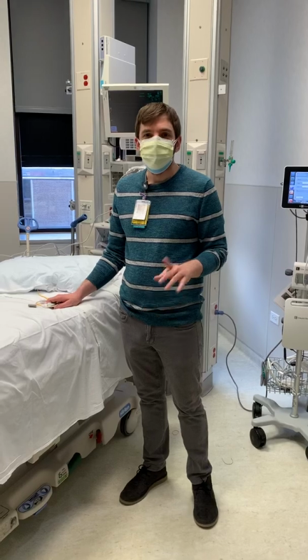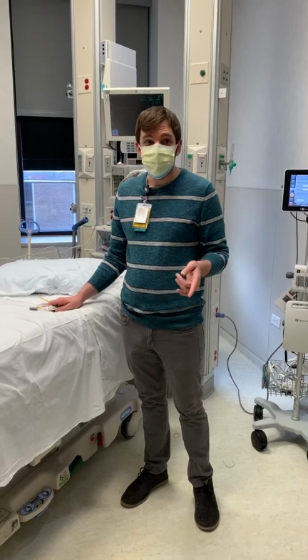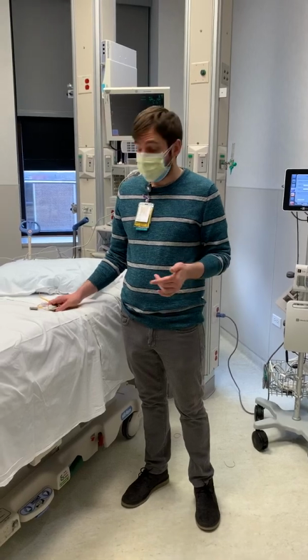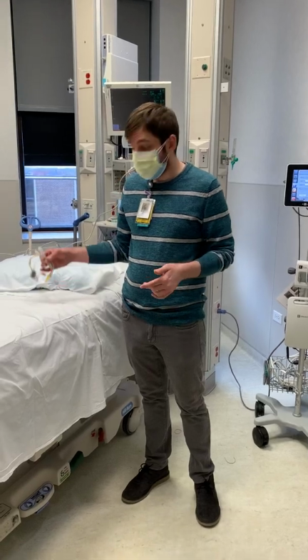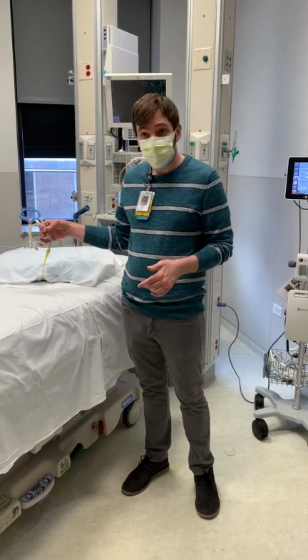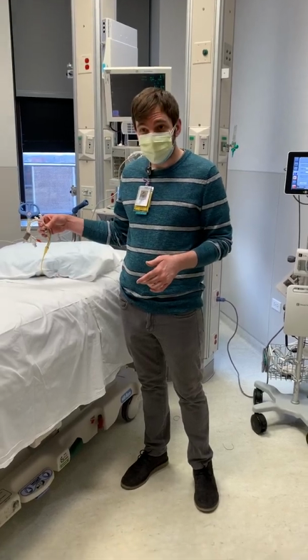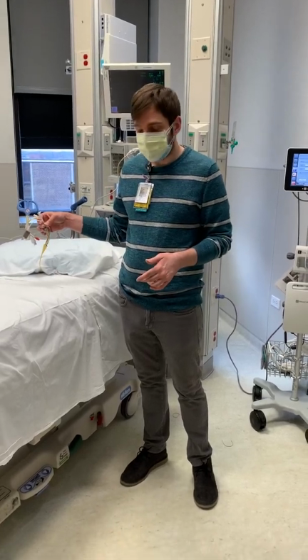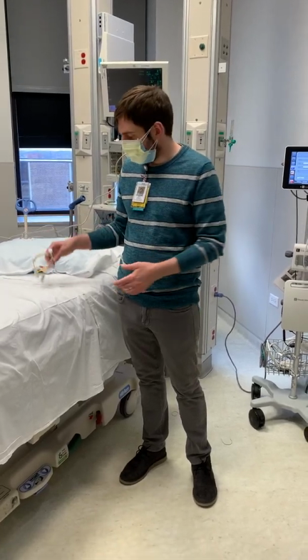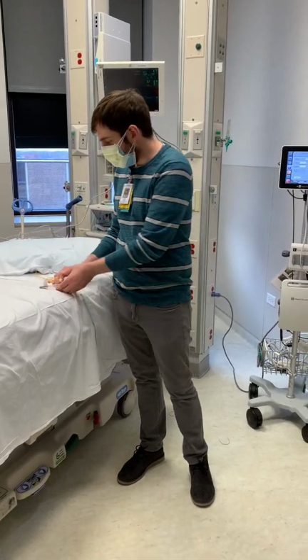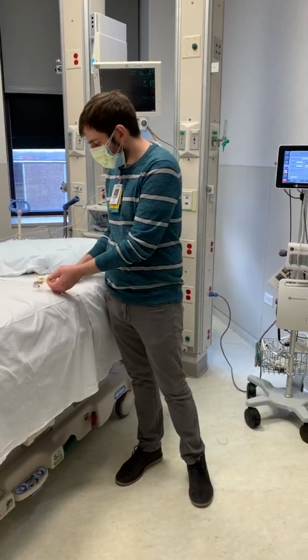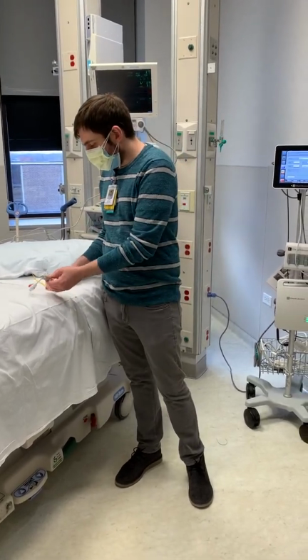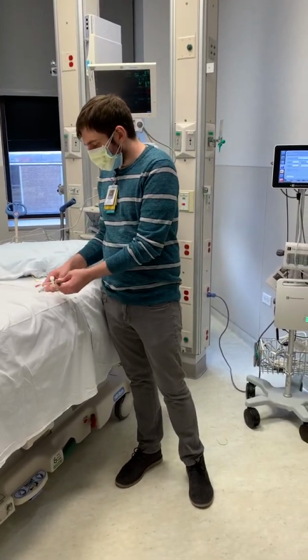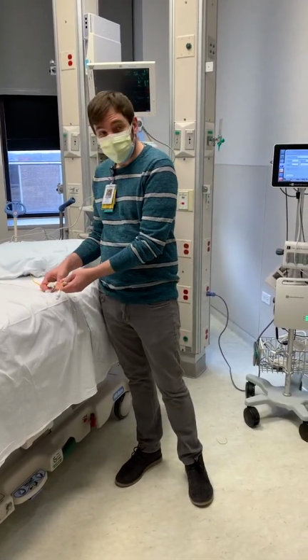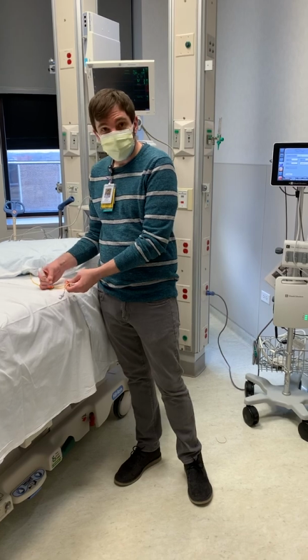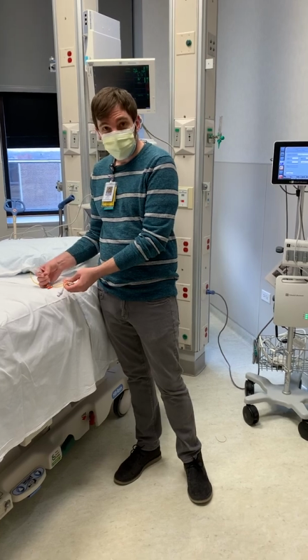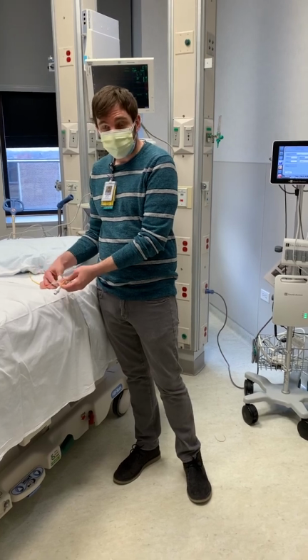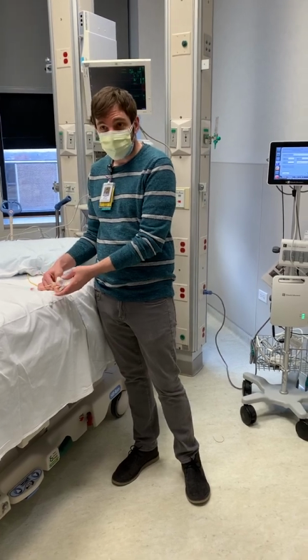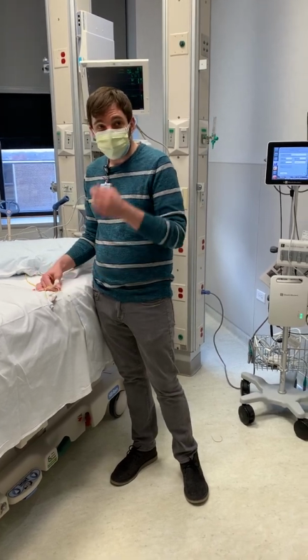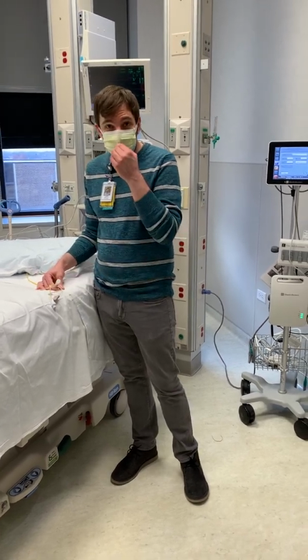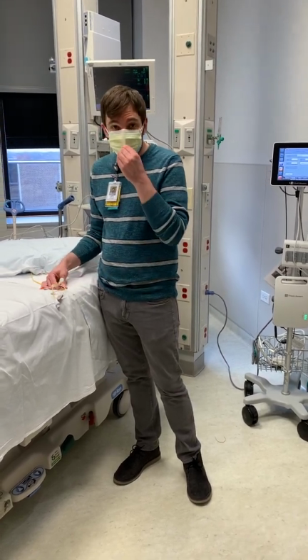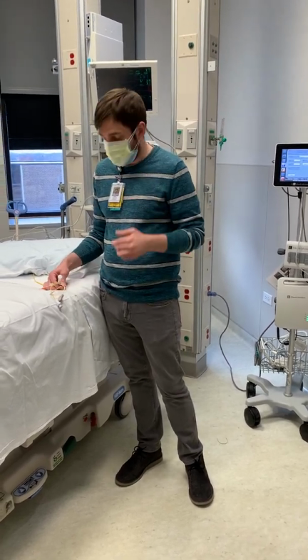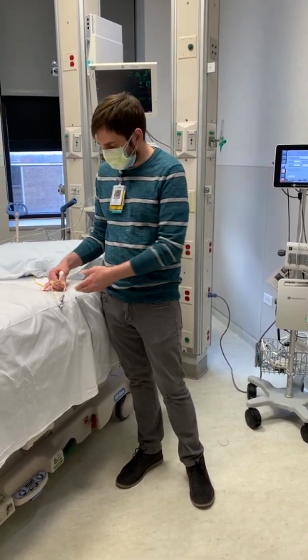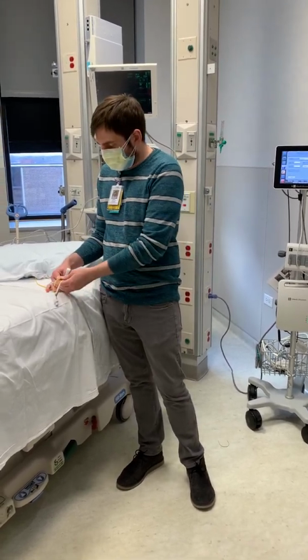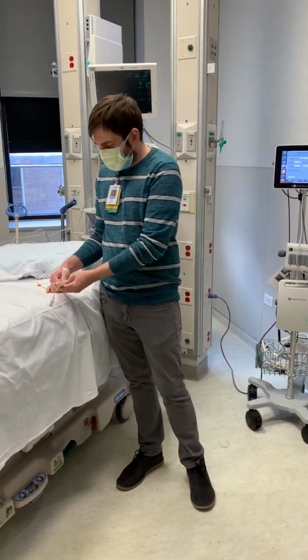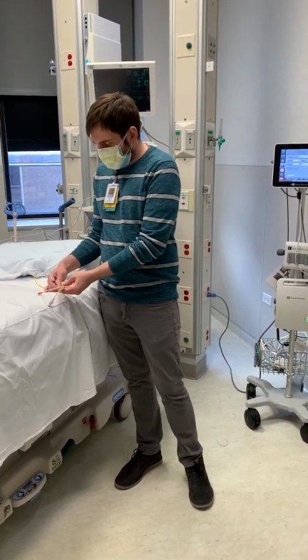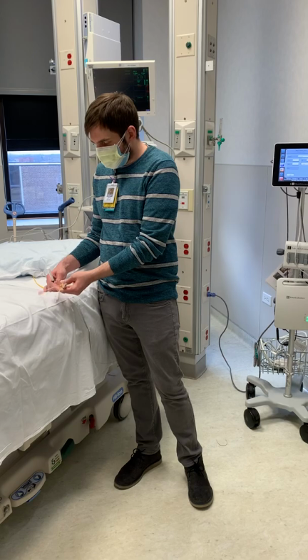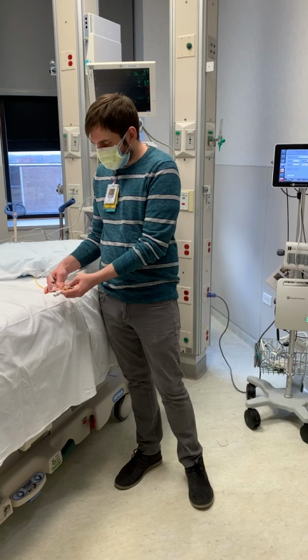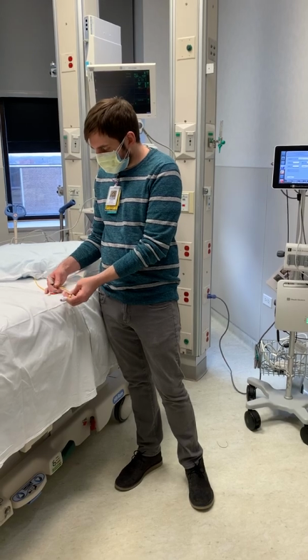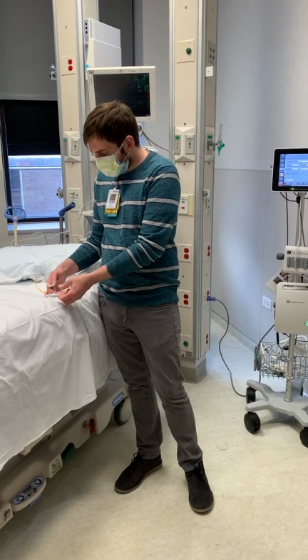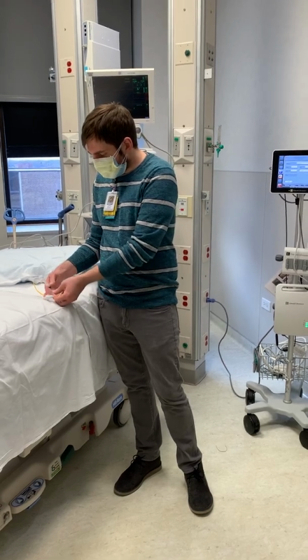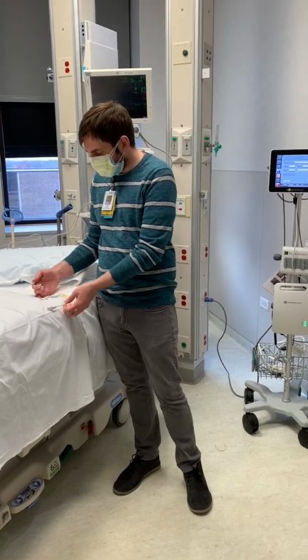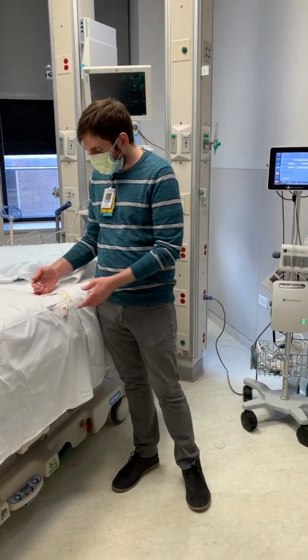We're going to talk about how to set up the Swan-Ganz catheter, or PA catheter. If you were ever to receive a patient with a Swan that had not been already set up, it's pretty easy, but confusing if you've never done it before.